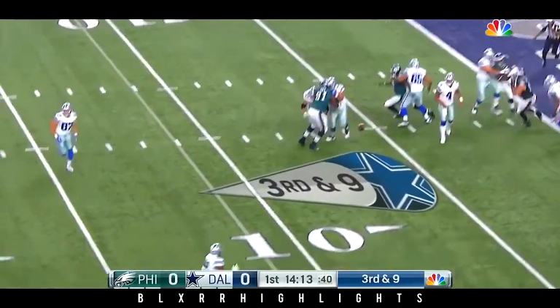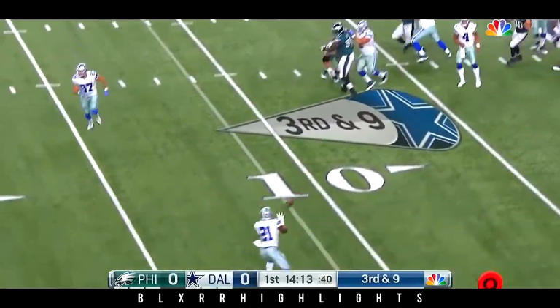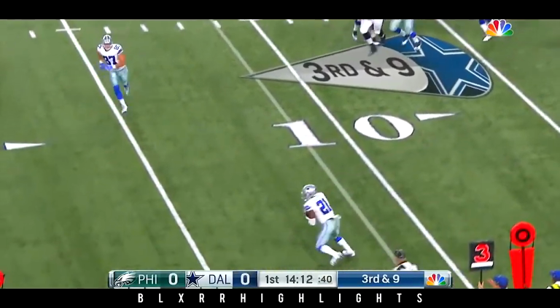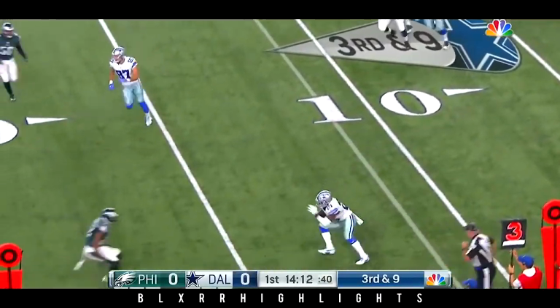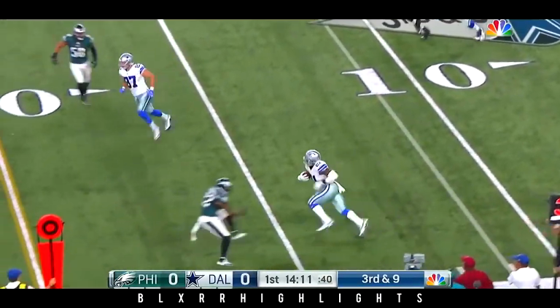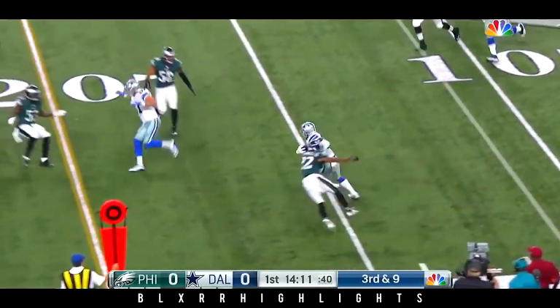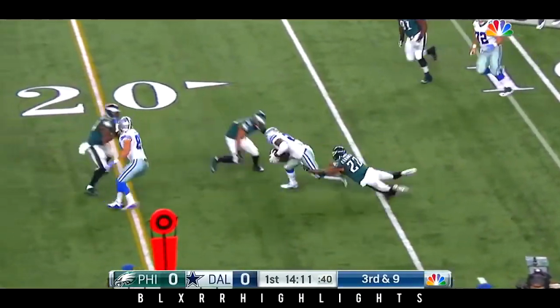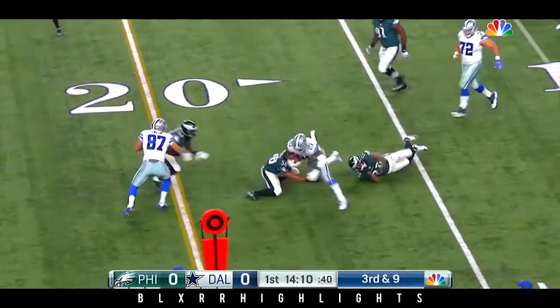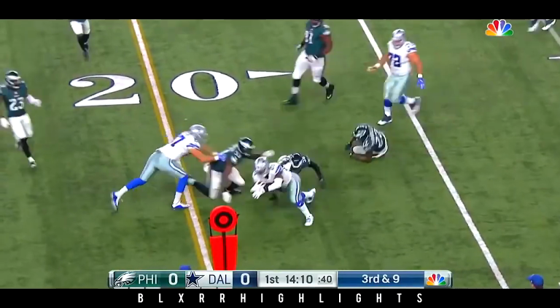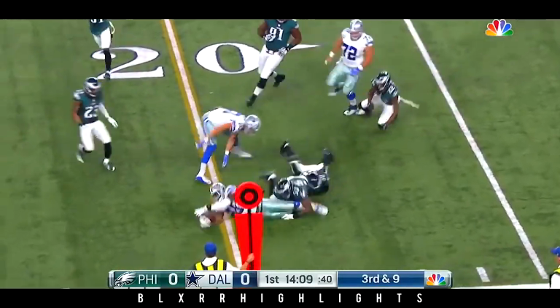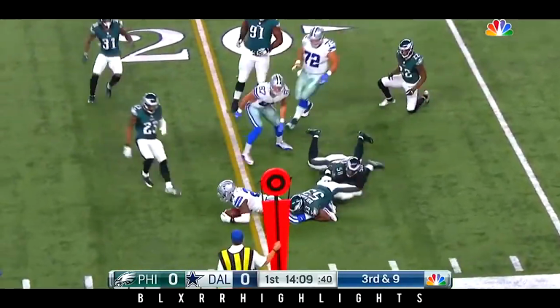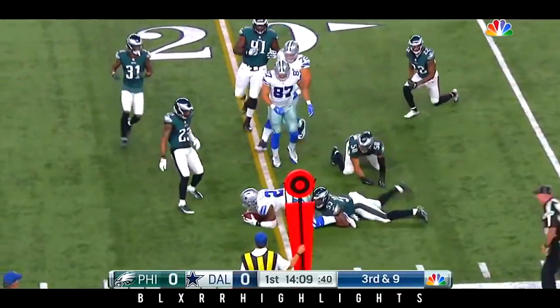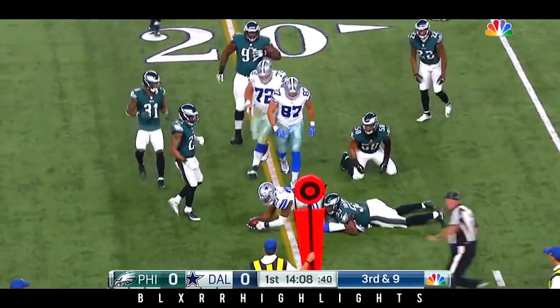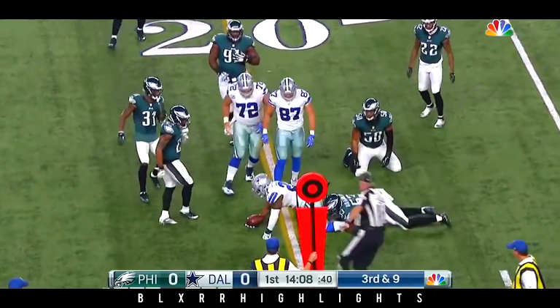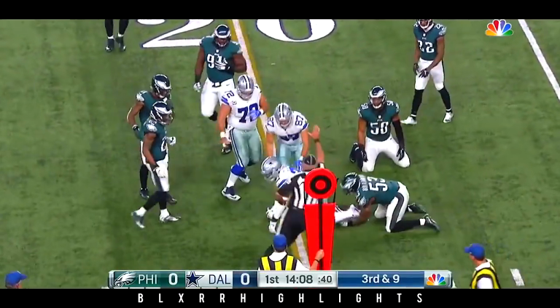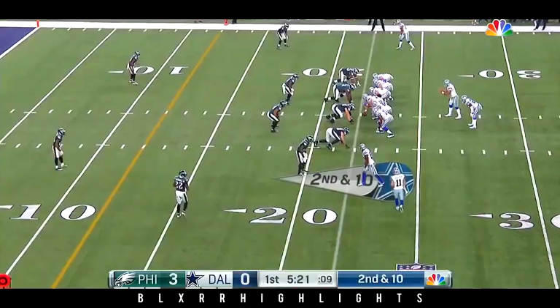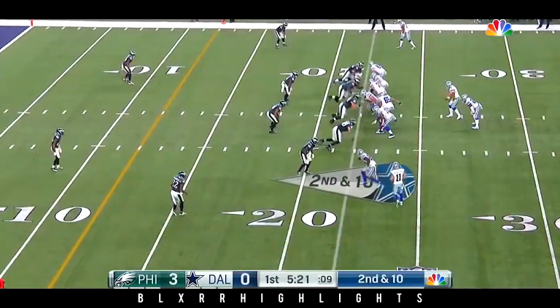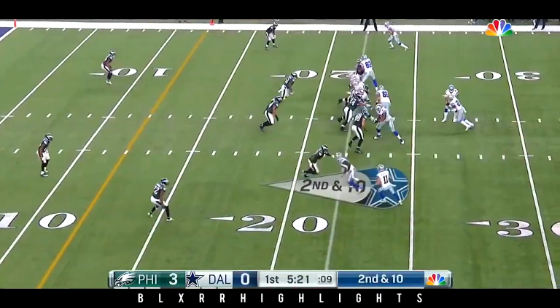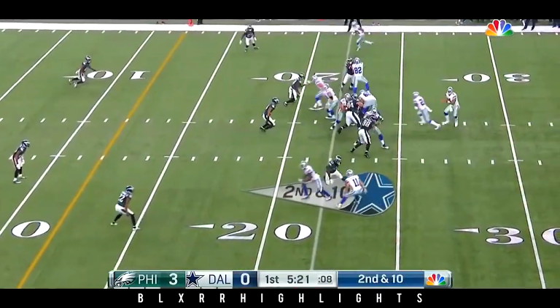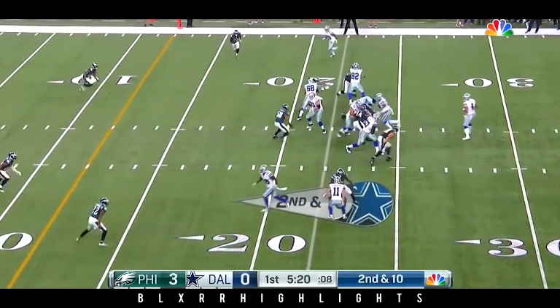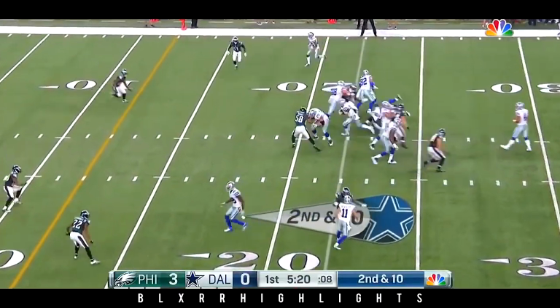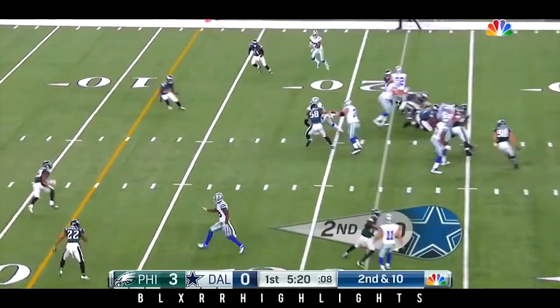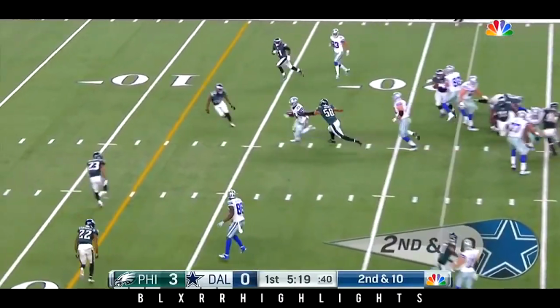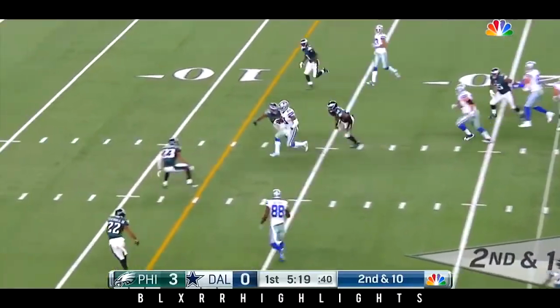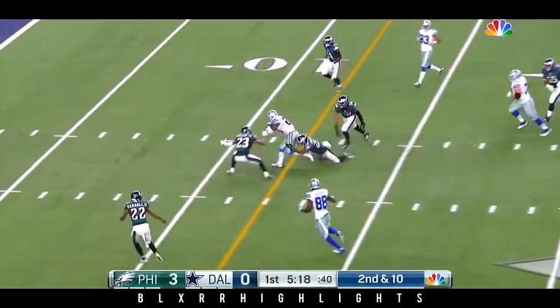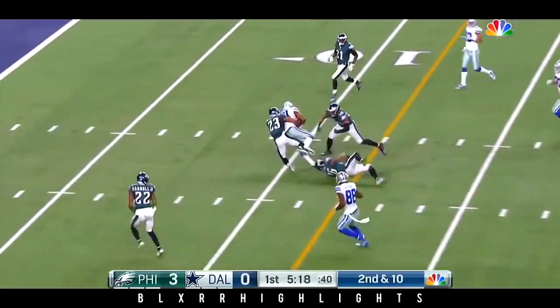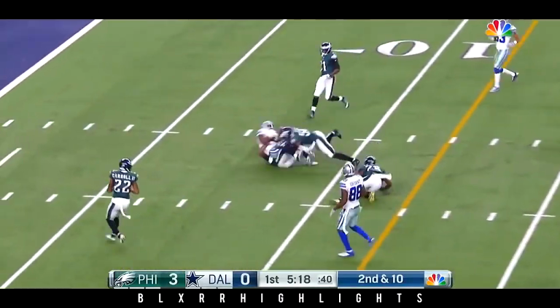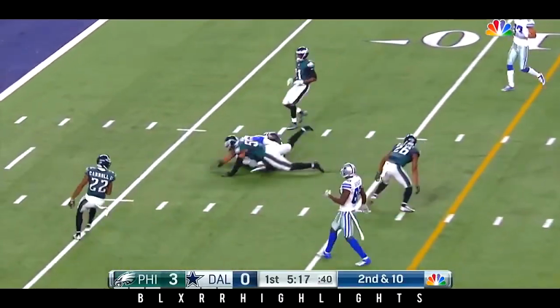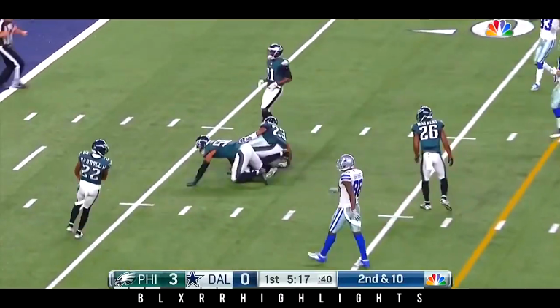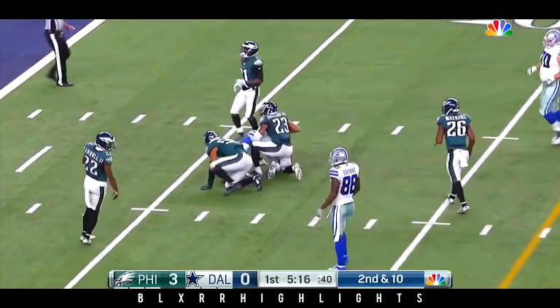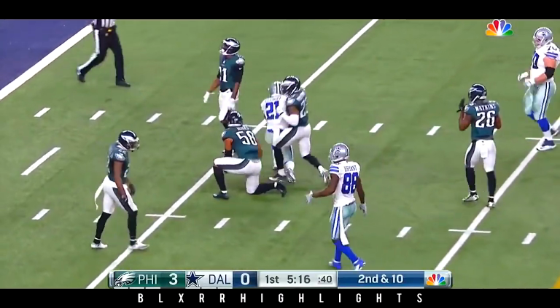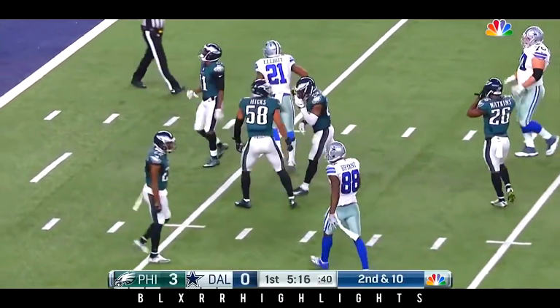But a third and nine here, and he flared out to Elliott, and Elliott is able to gain yardage. Through the middle goes Elliott to set up a first down.